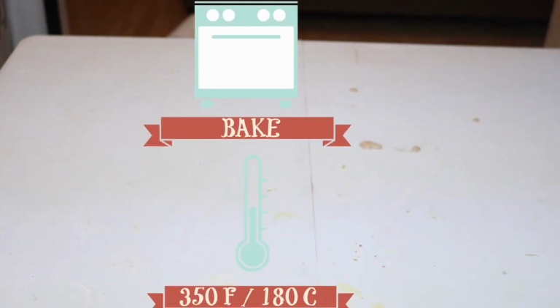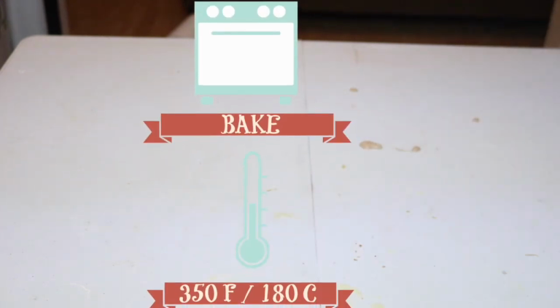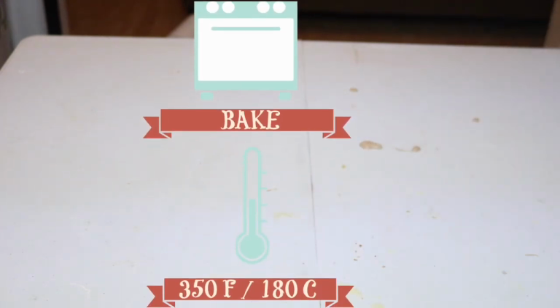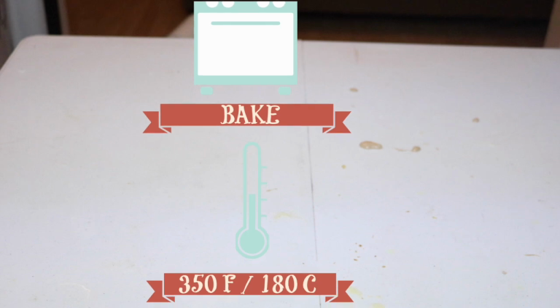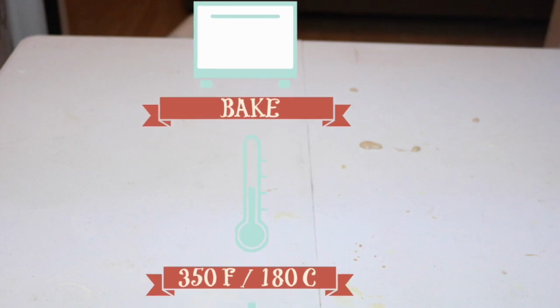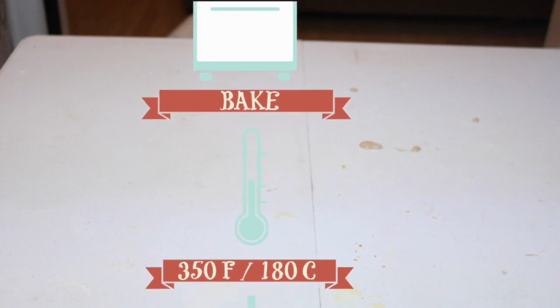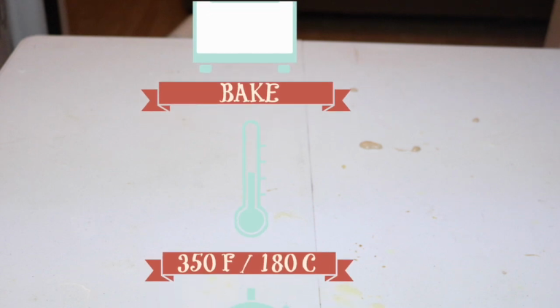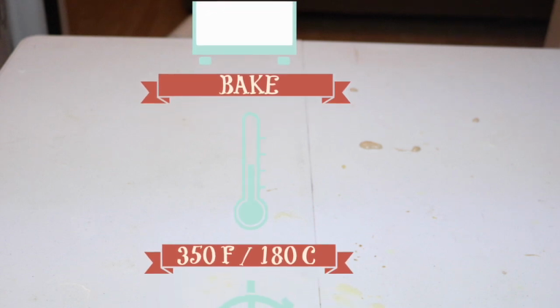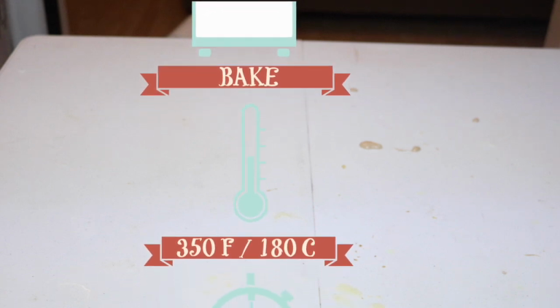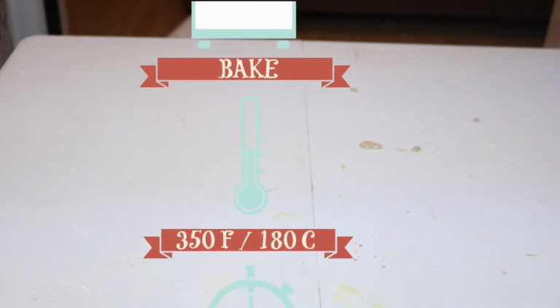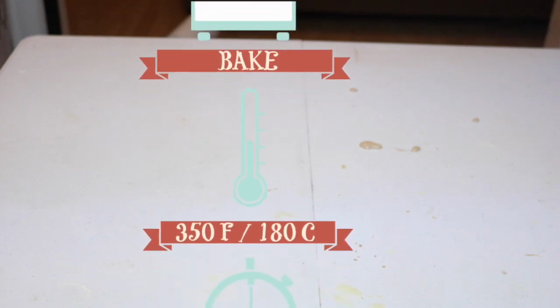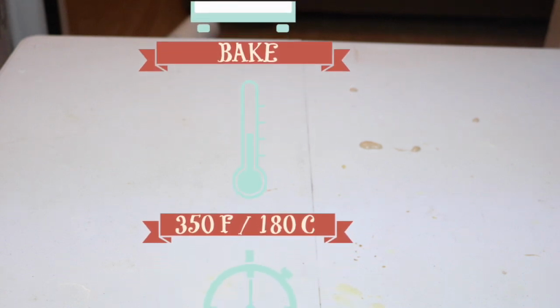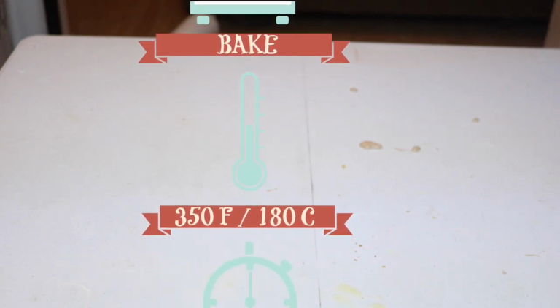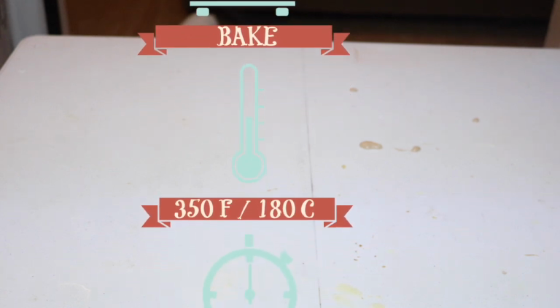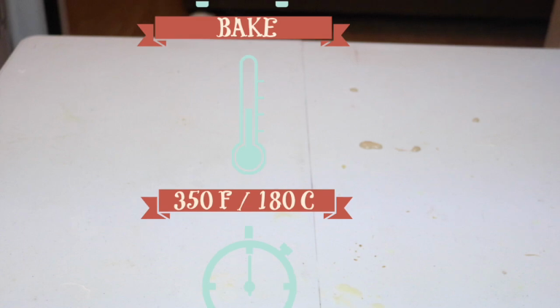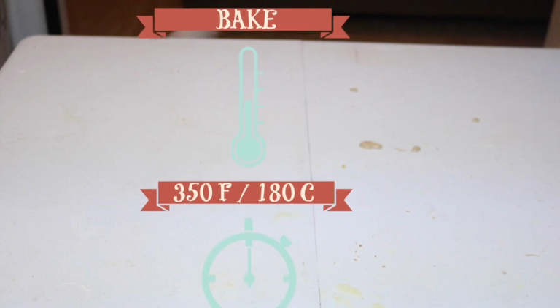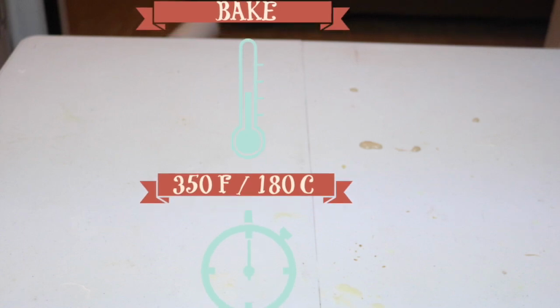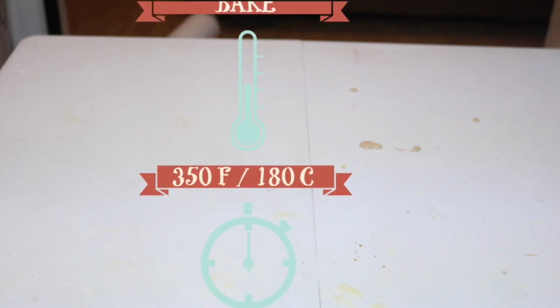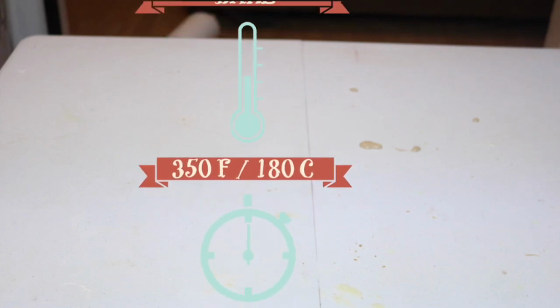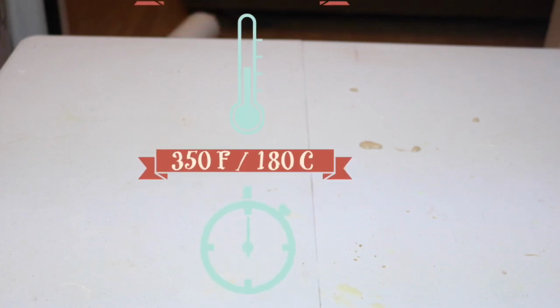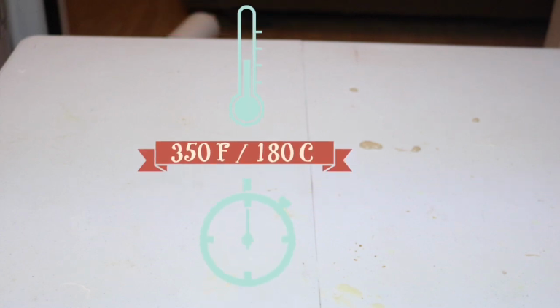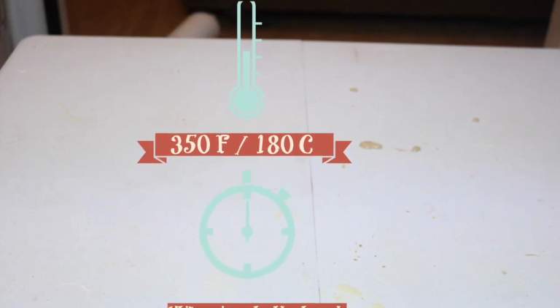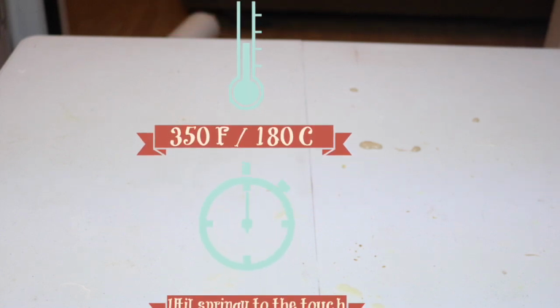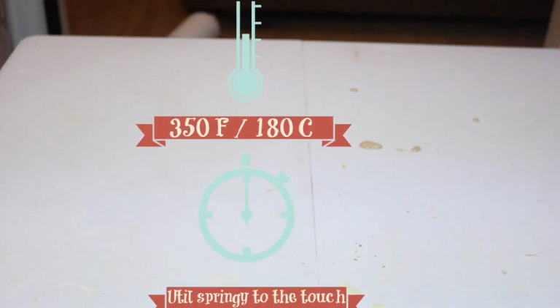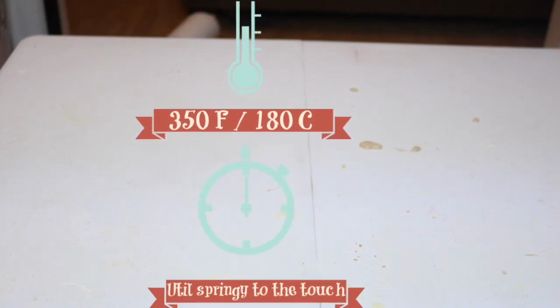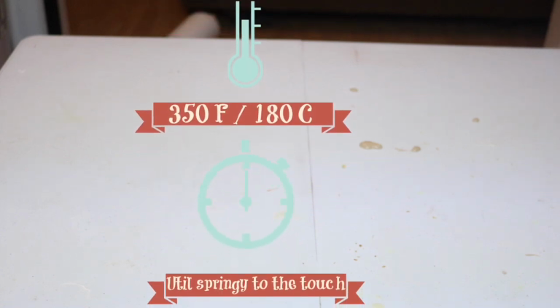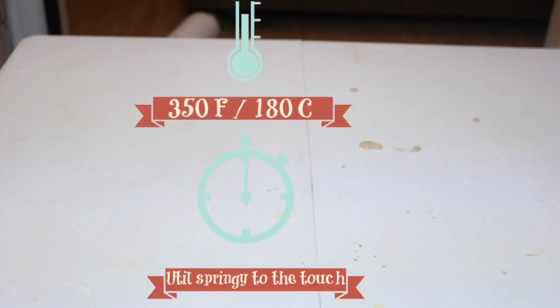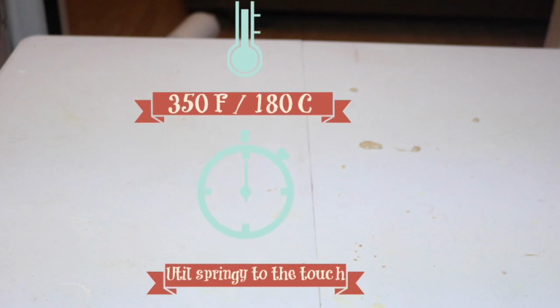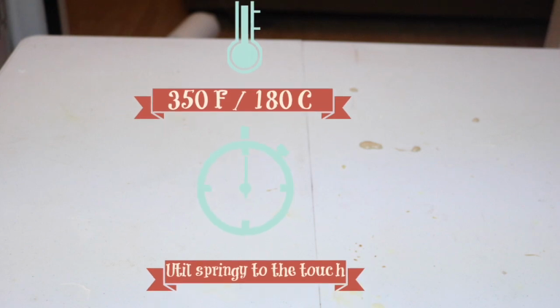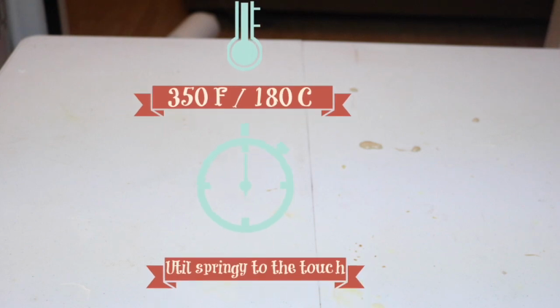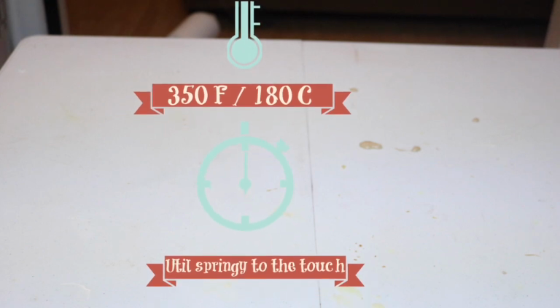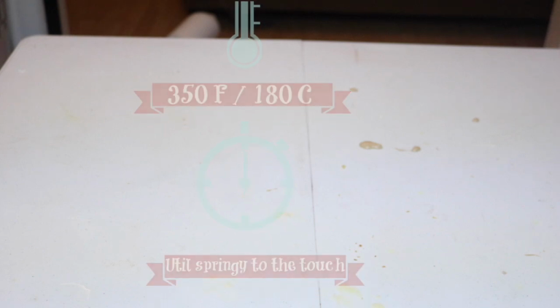I'm going to bake this at 355 degrees until it is springy to the touch — when I touch the middle it kind of springs back. I baked these for about 20 minutes for the little ones and about 25 to 30 minutes for the big ones.